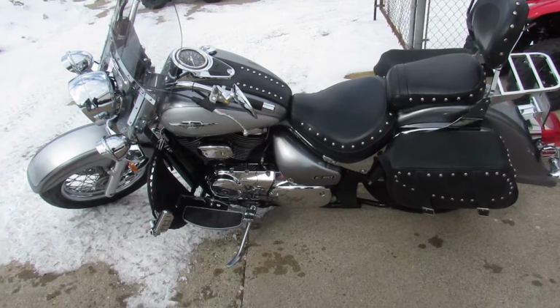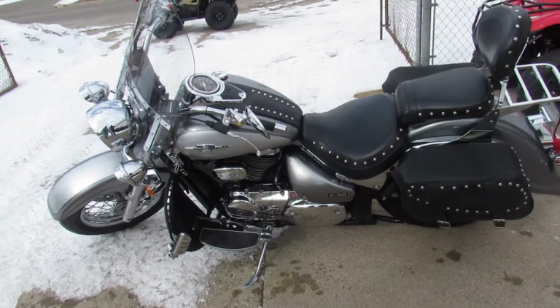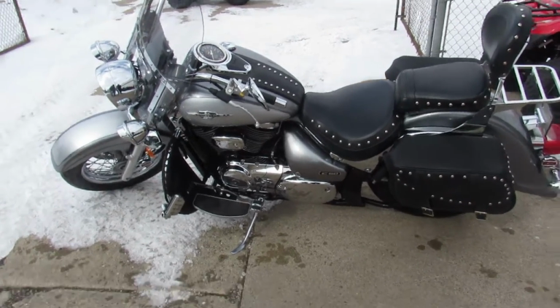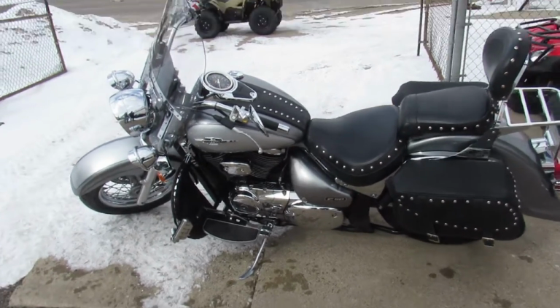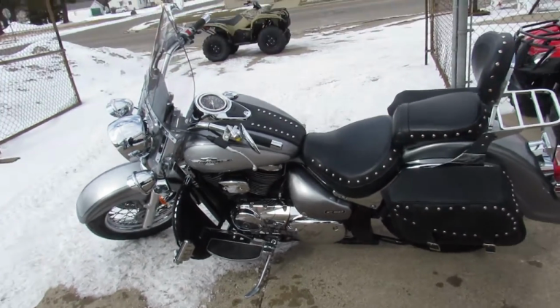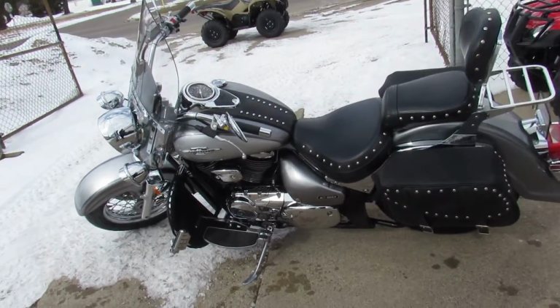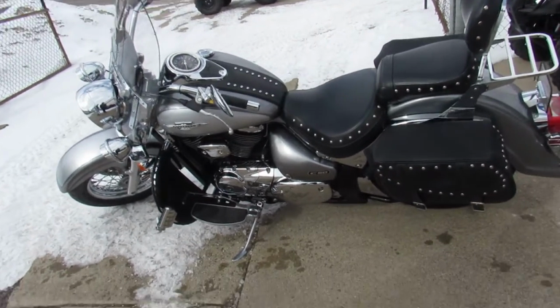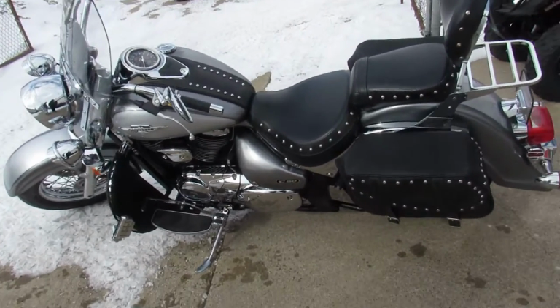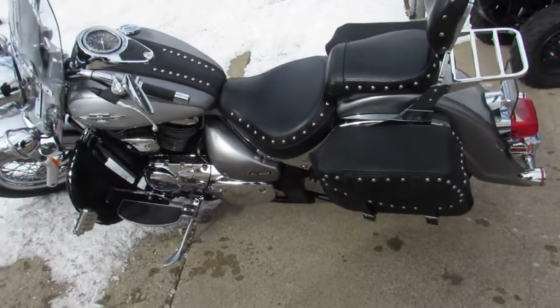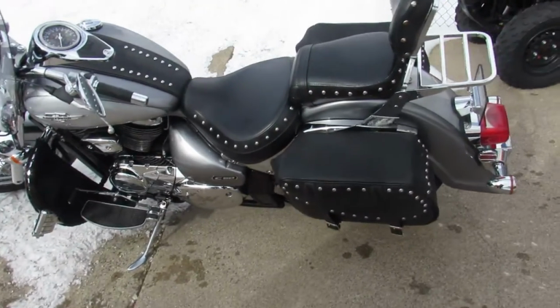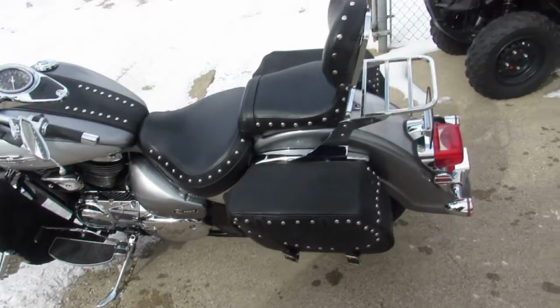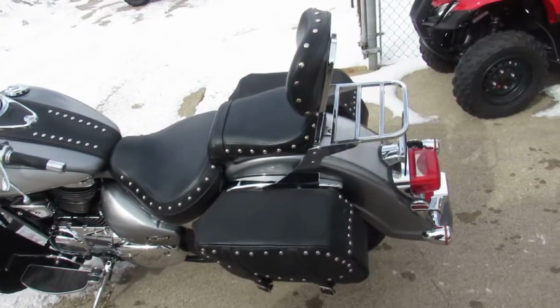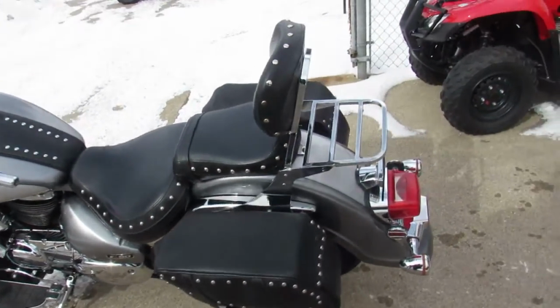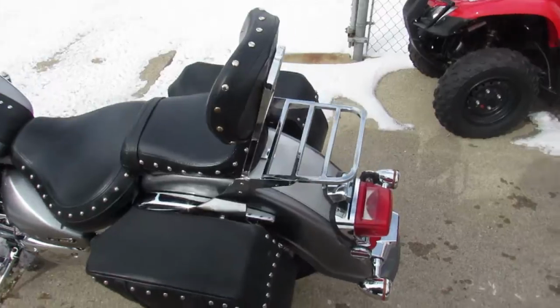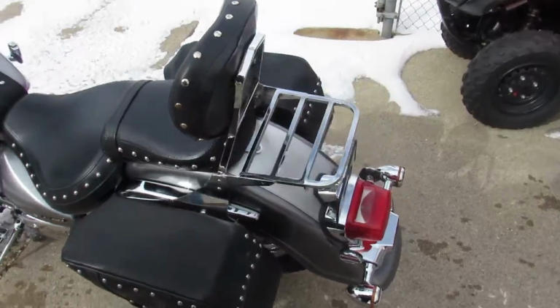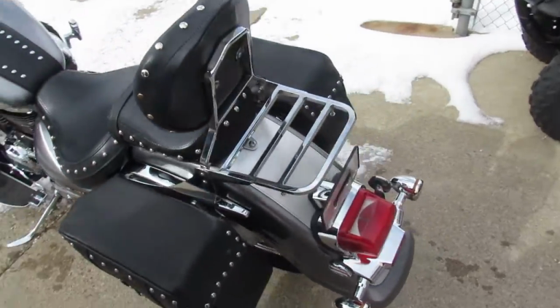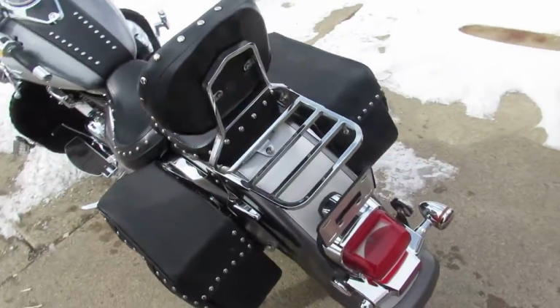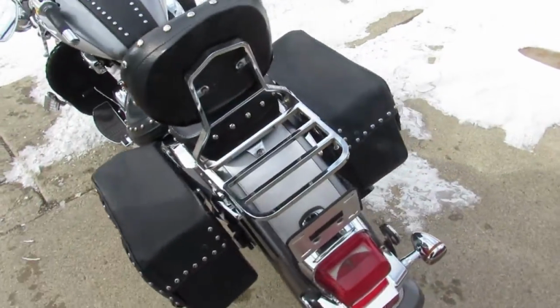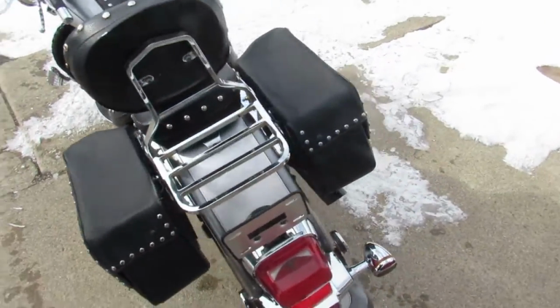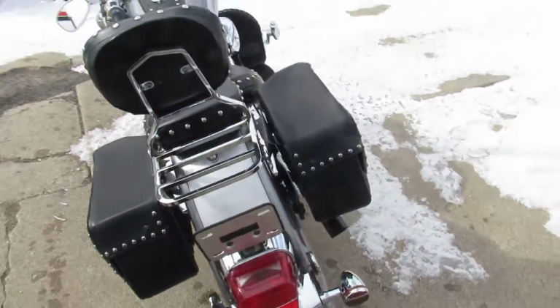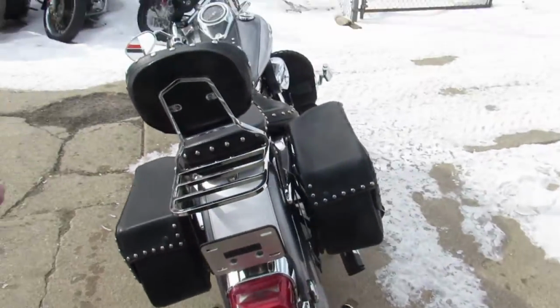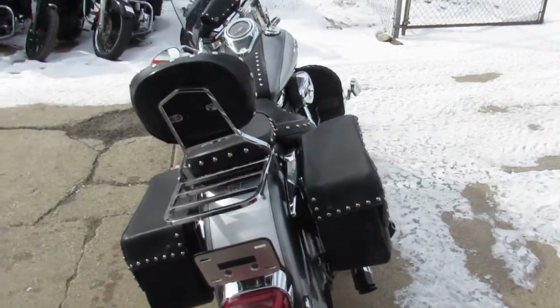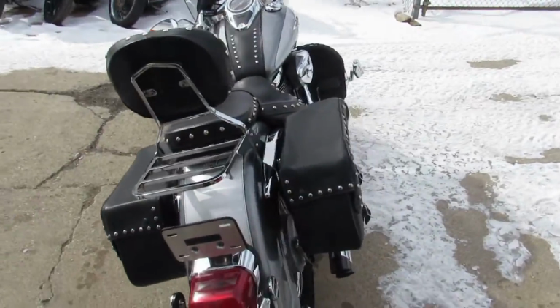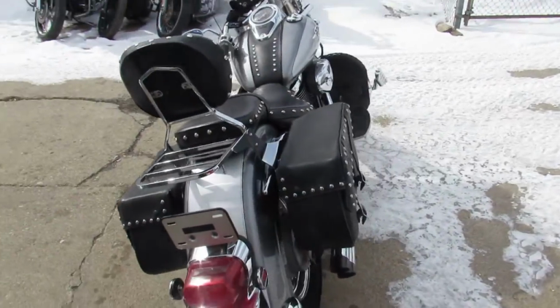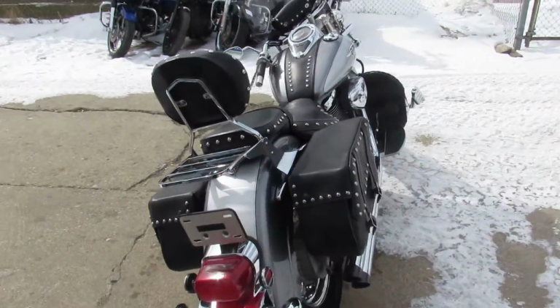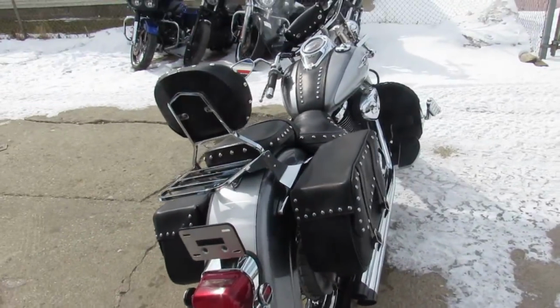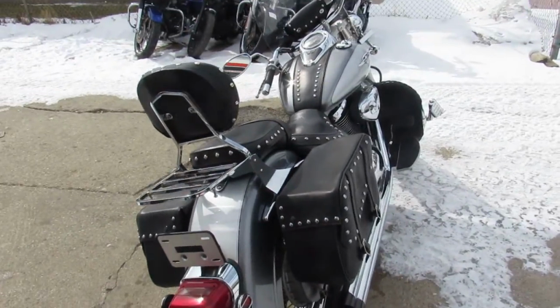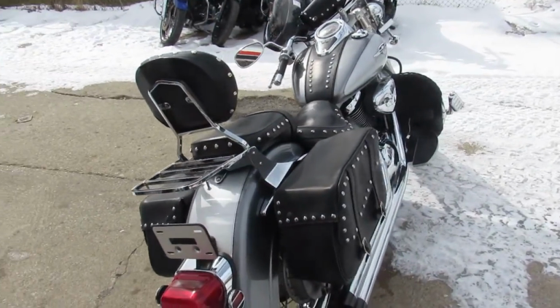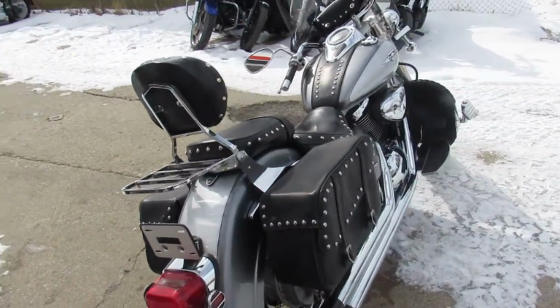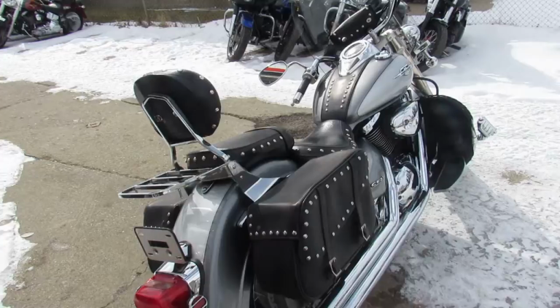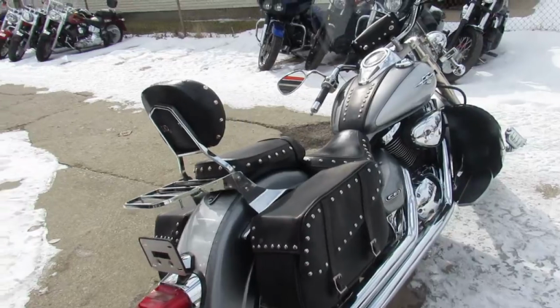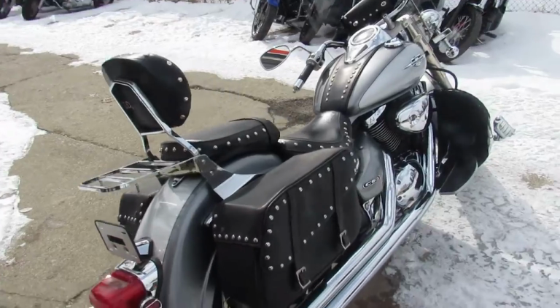Hey guys, anybody looking for a nice cruiser? We got them here at Approval Powersports. We got over six hundred bikes. We got guaranteed financing, out-of-state financing, nationwide shipping.